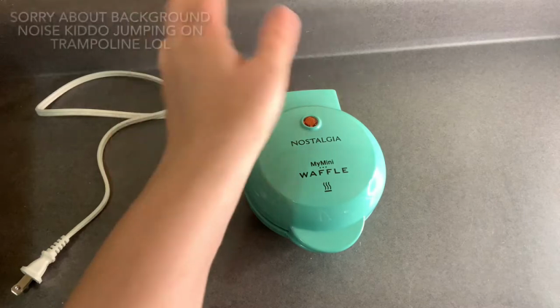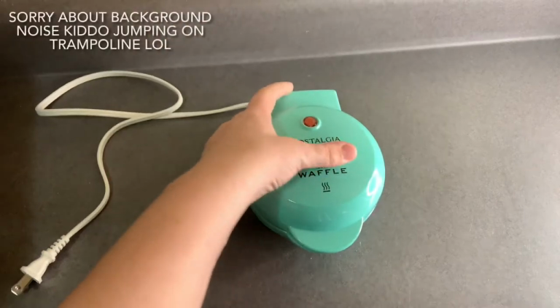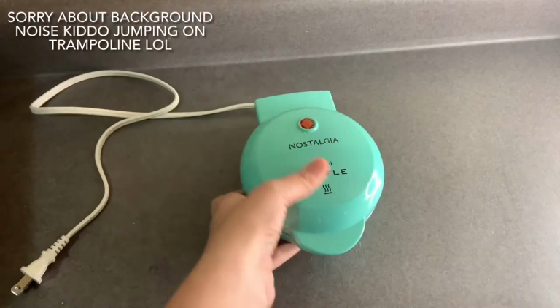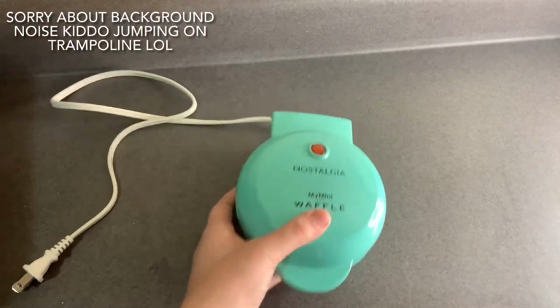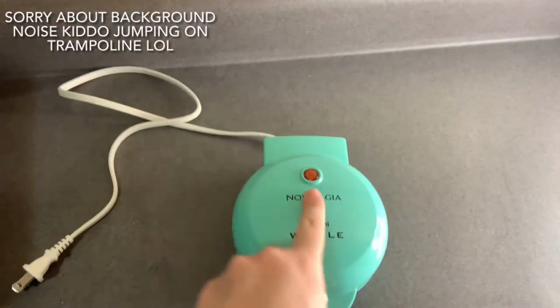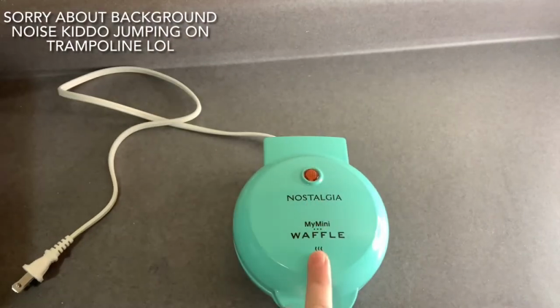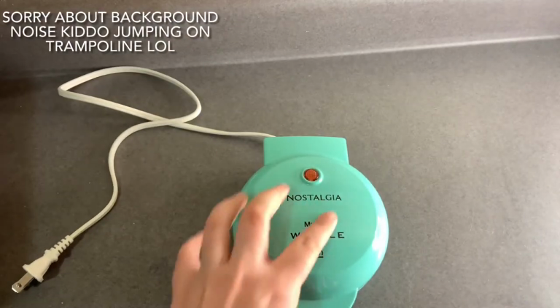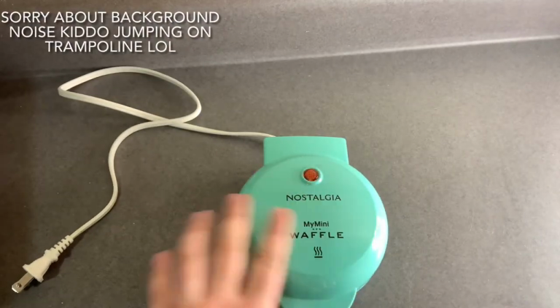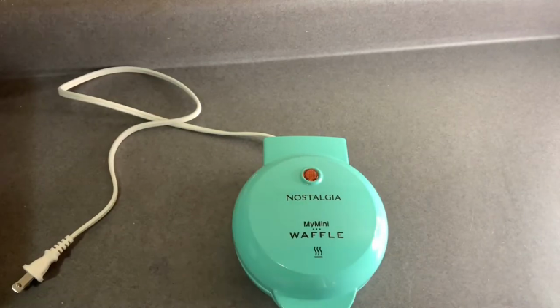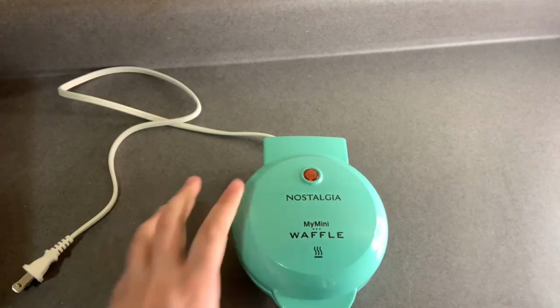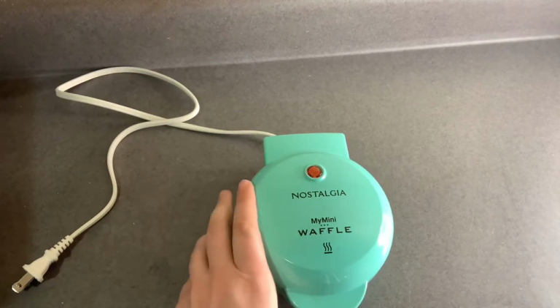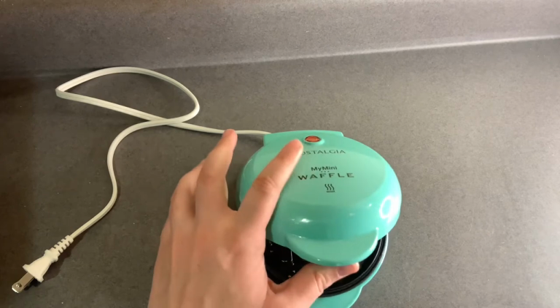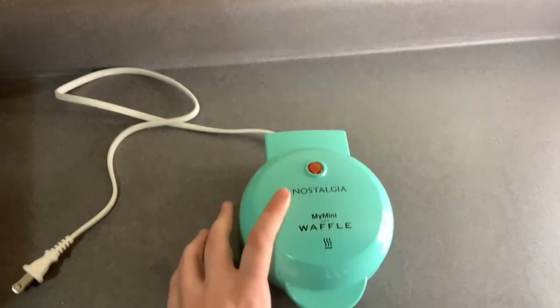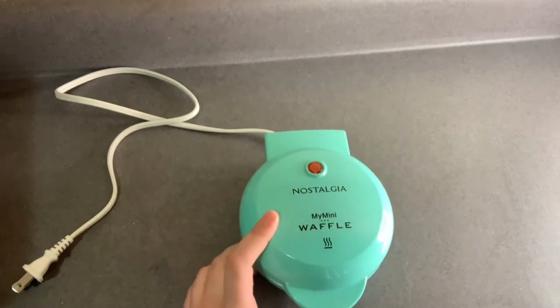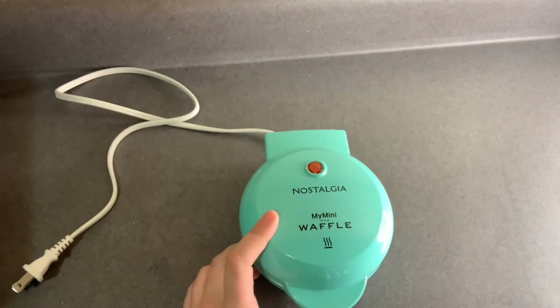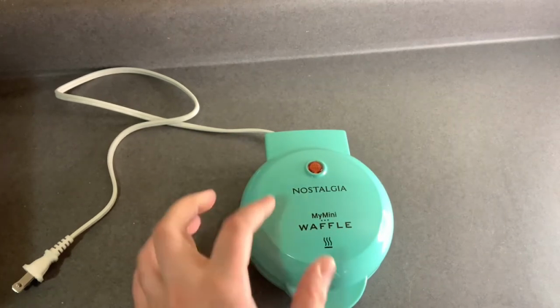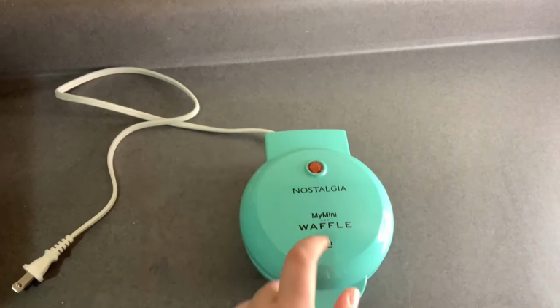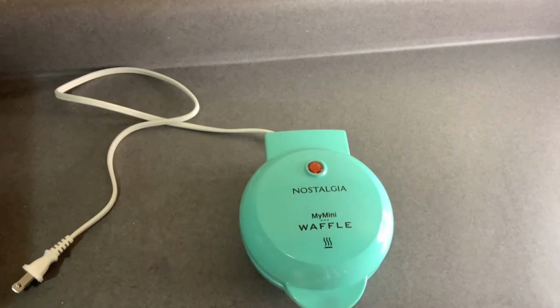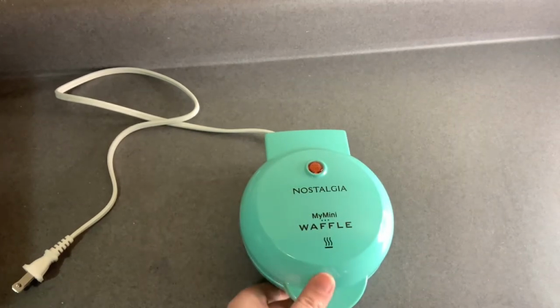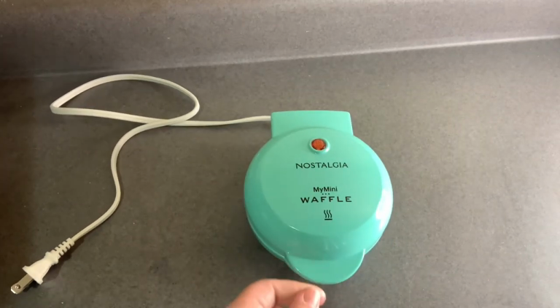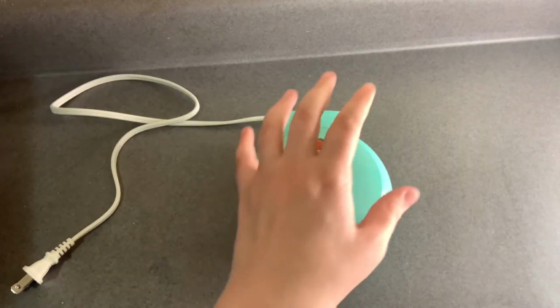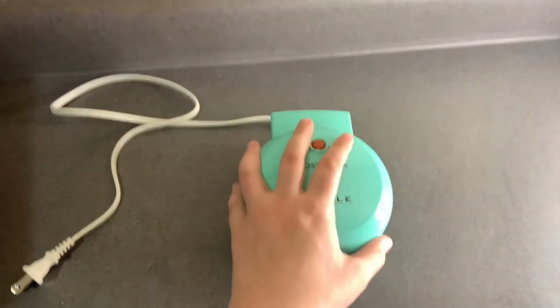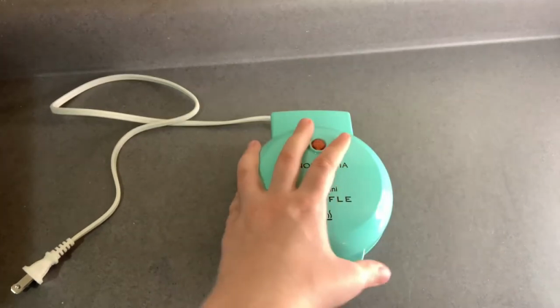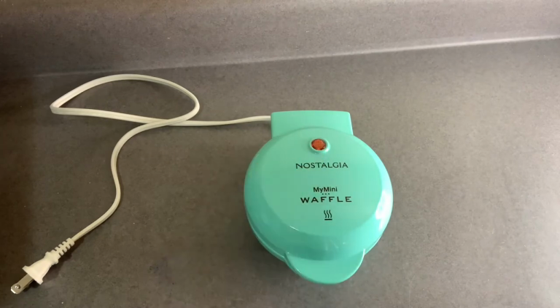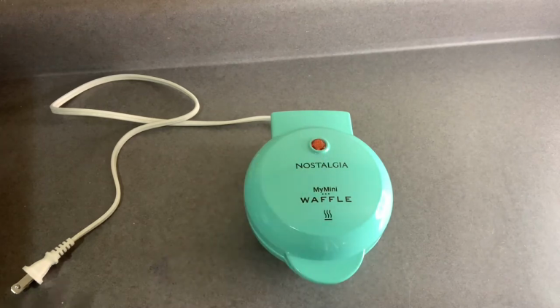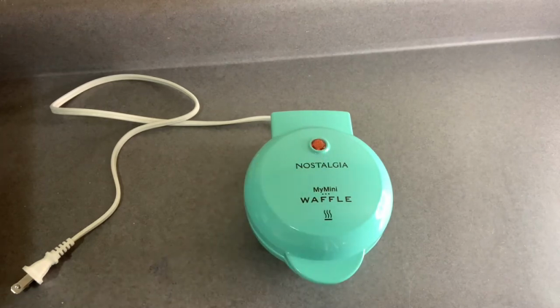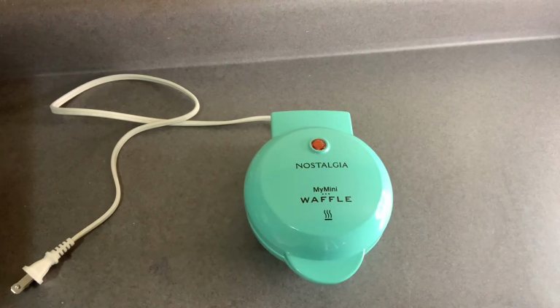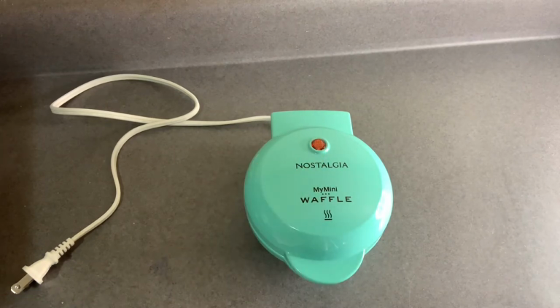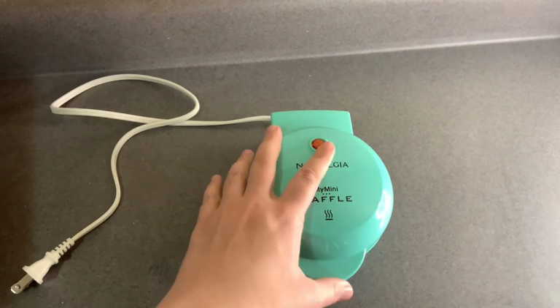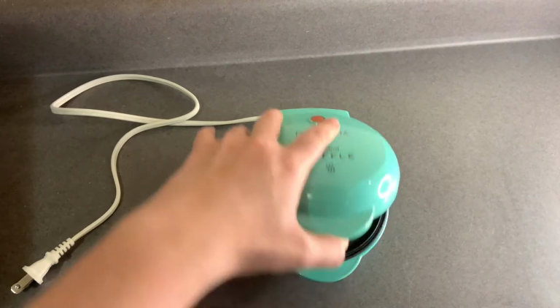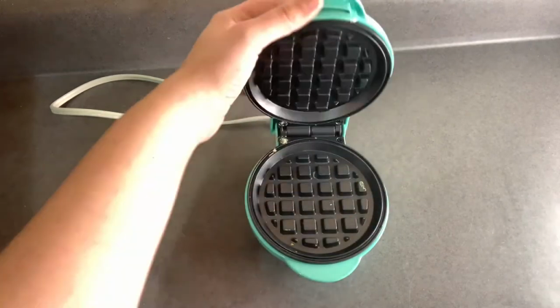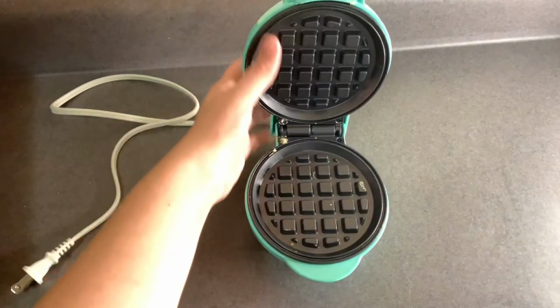So I have this thing. I got it because I do keto every once in a while and I was like I can do a whole bunch of stuff with this instead of dragging out my big waffle iron for one person. I've noticed it's super easy.